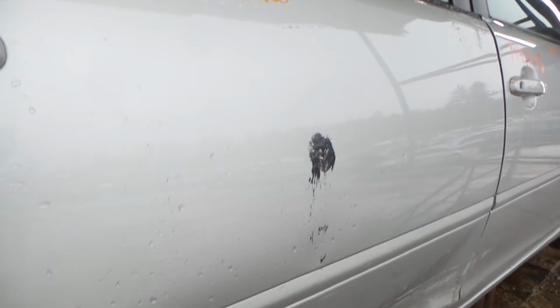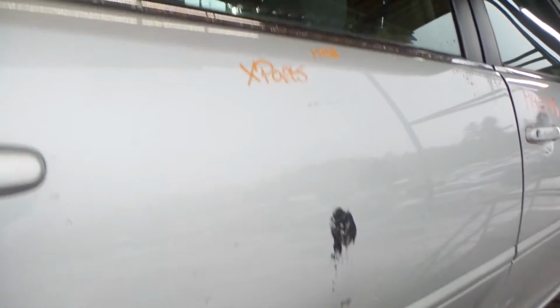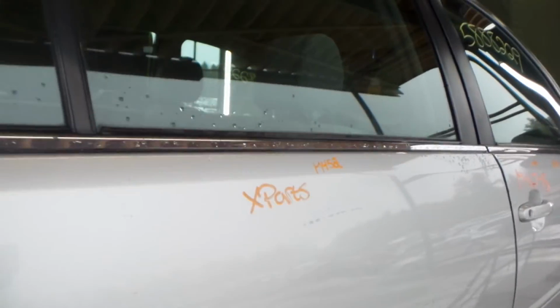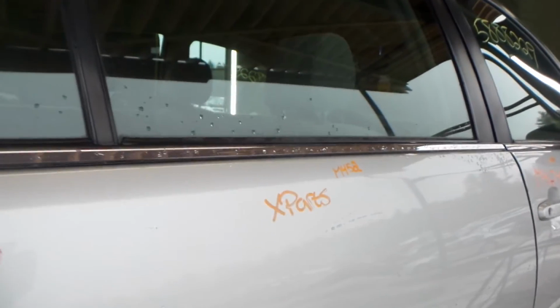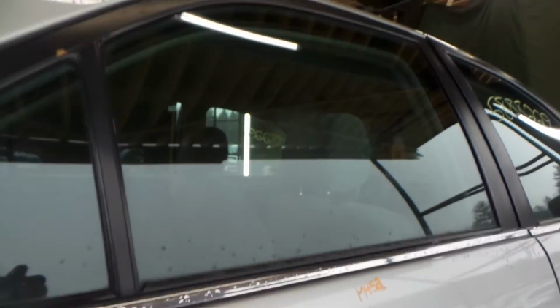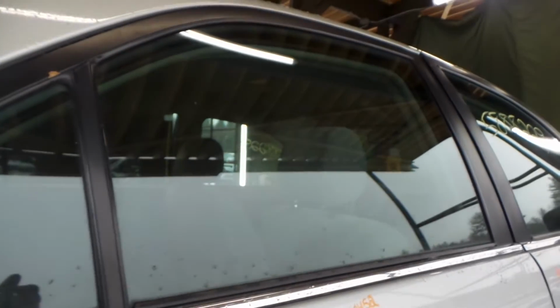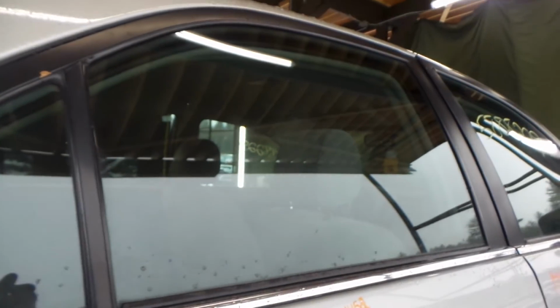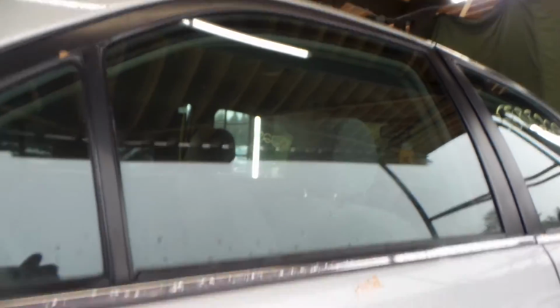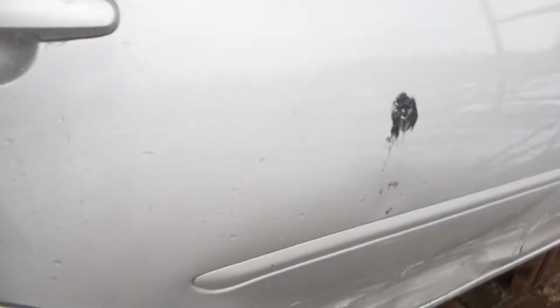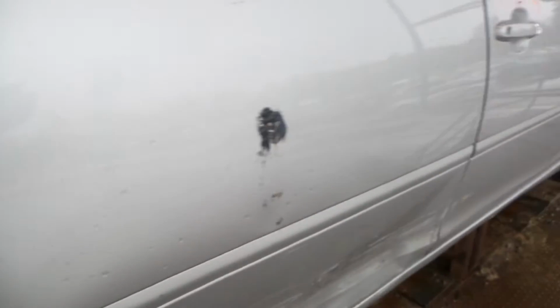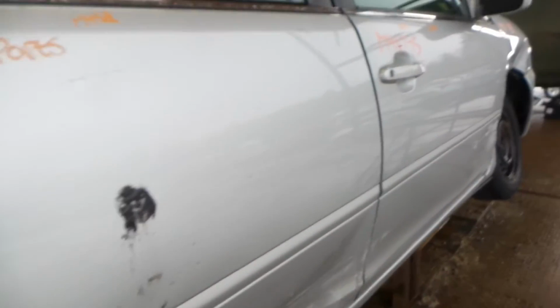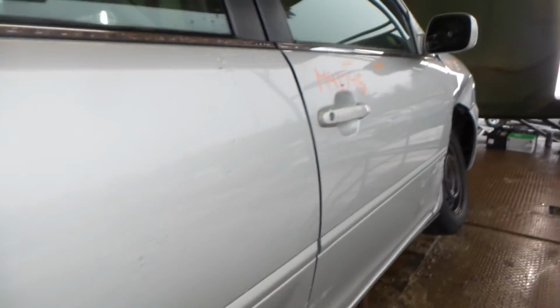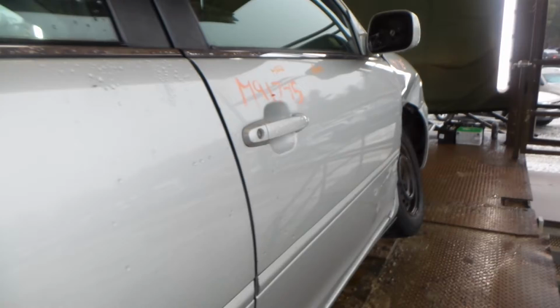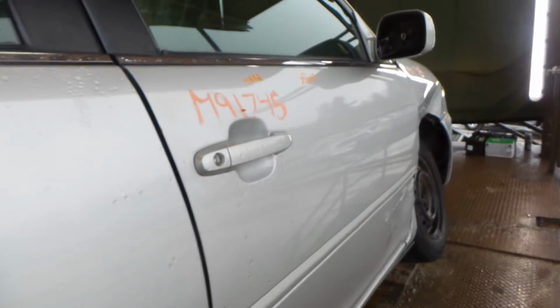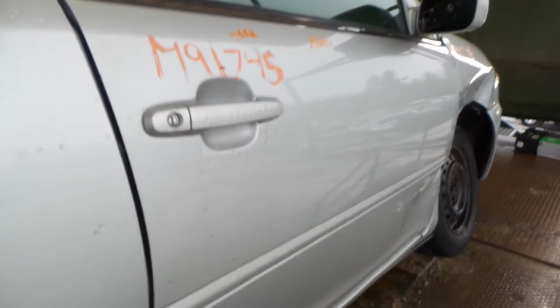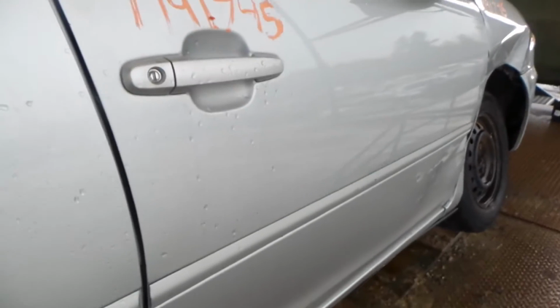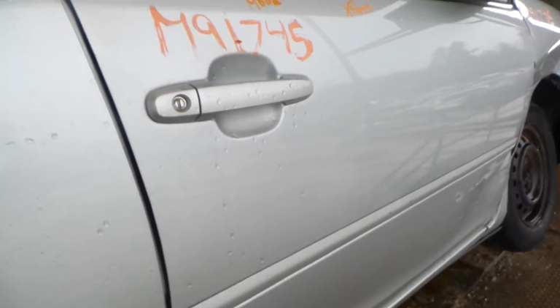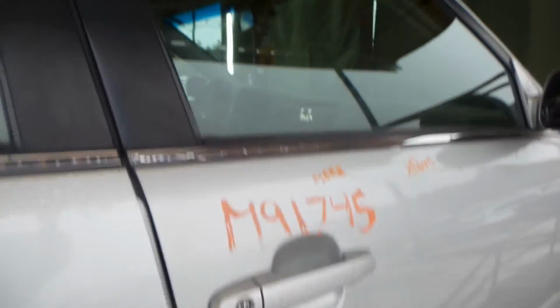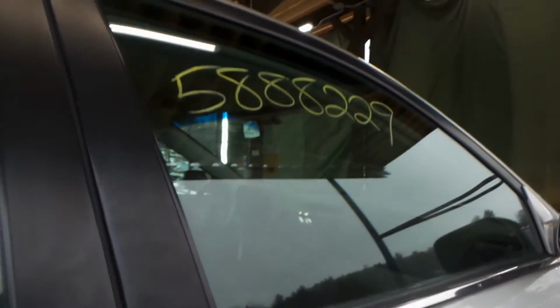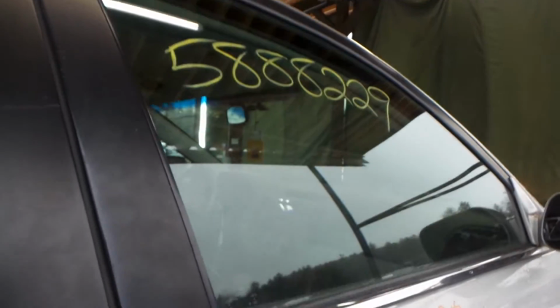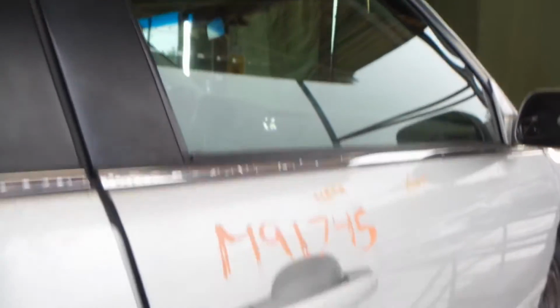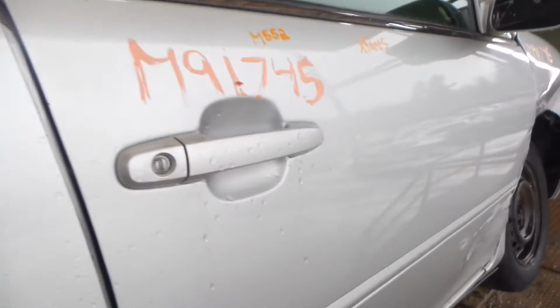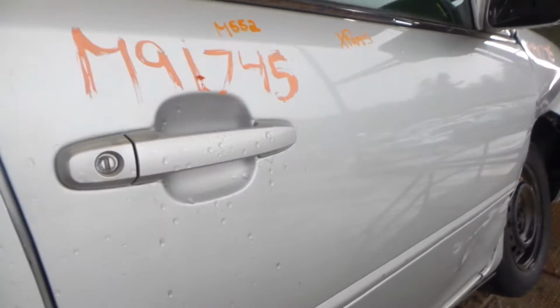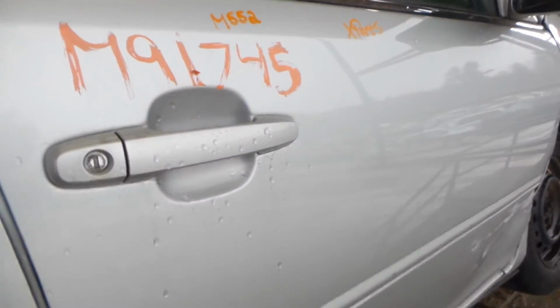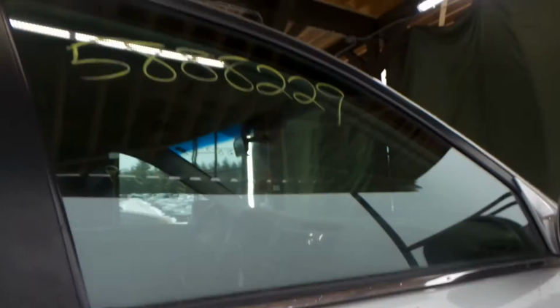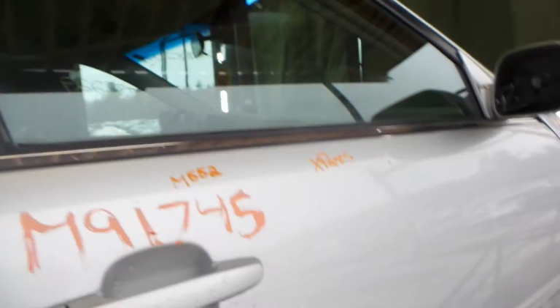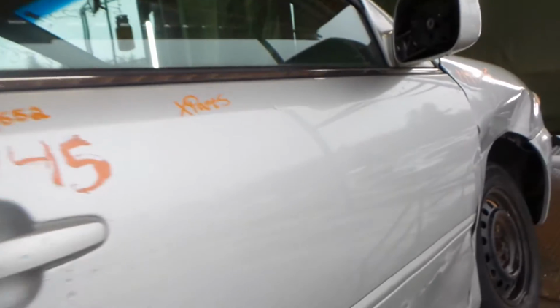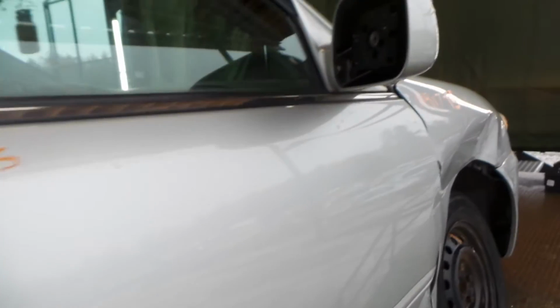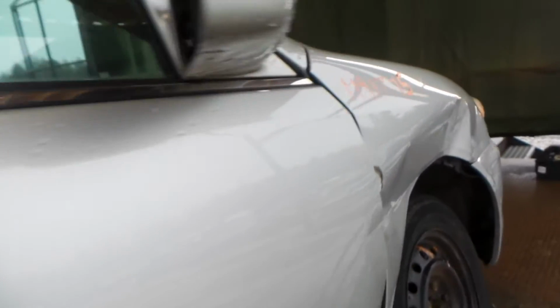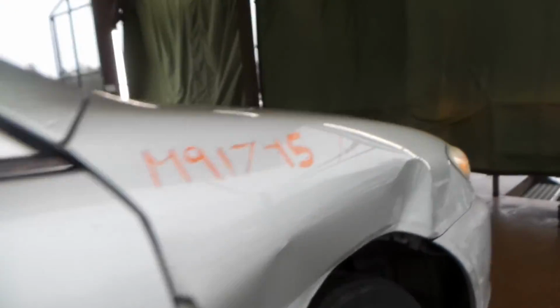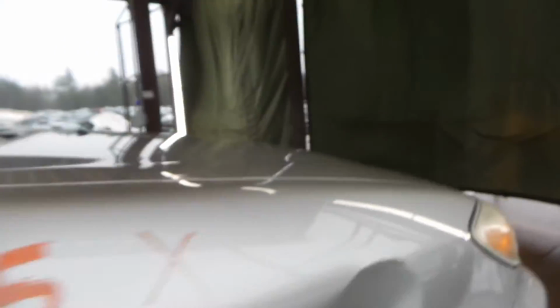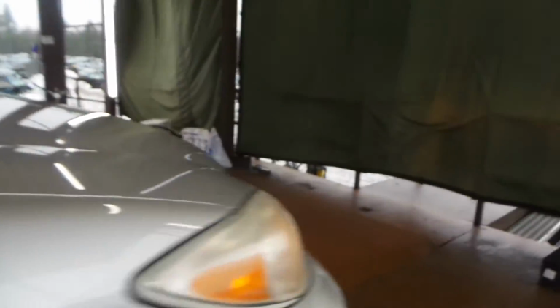Parting out the right rear door here folks — got a good glass, got a good regulator, regulator will come with the motor. Free lifetime warranty. Same with the front door on the right side here — good regulator, good glass, et cetera.